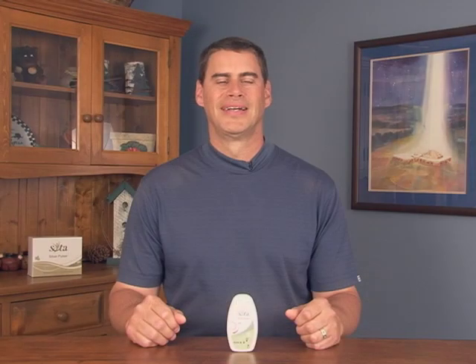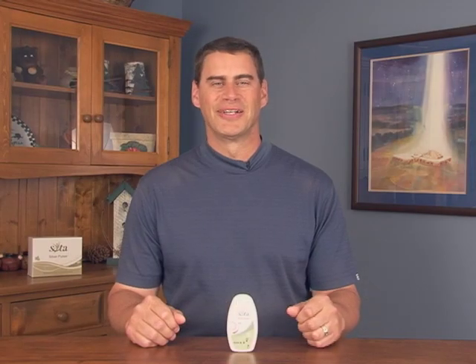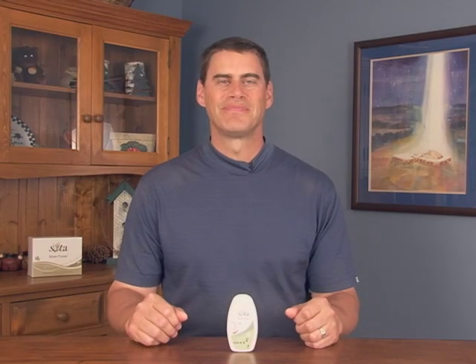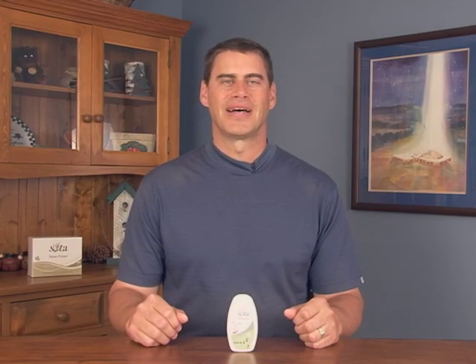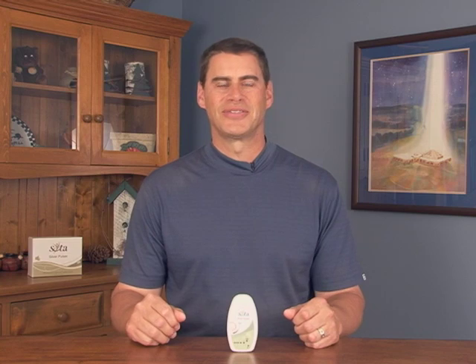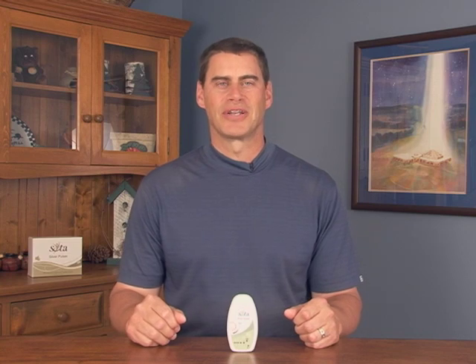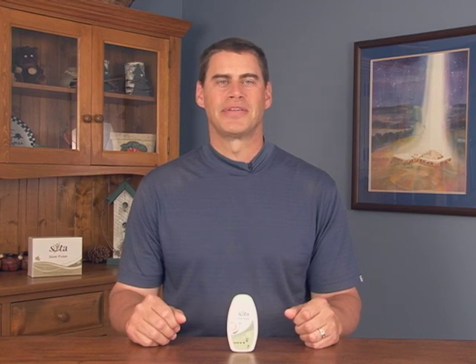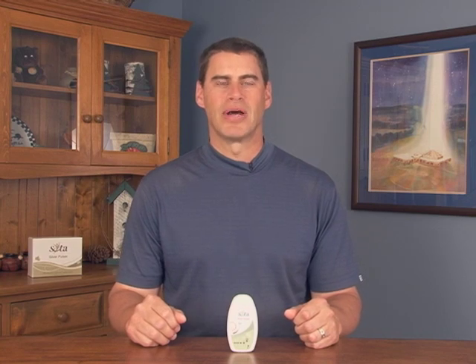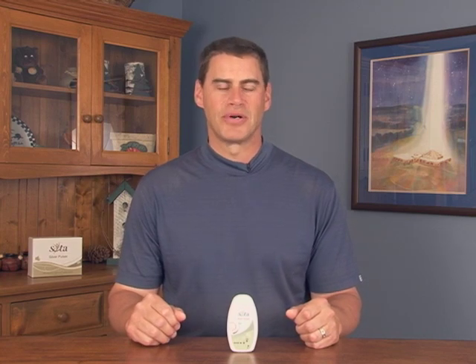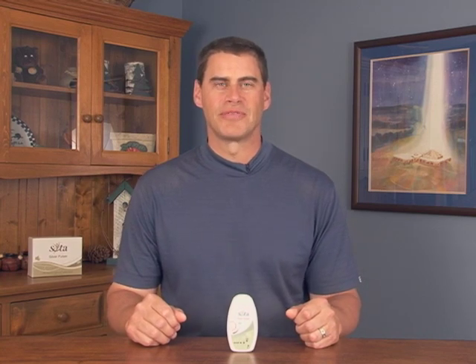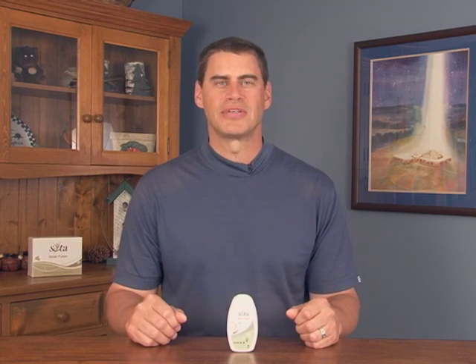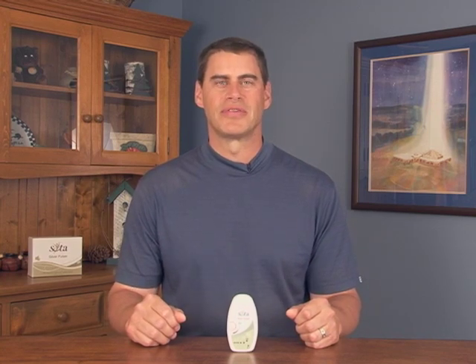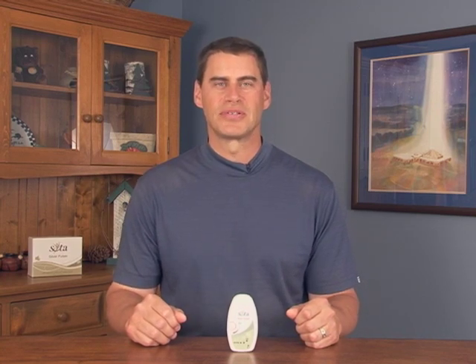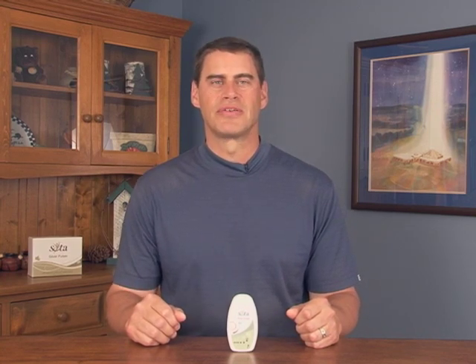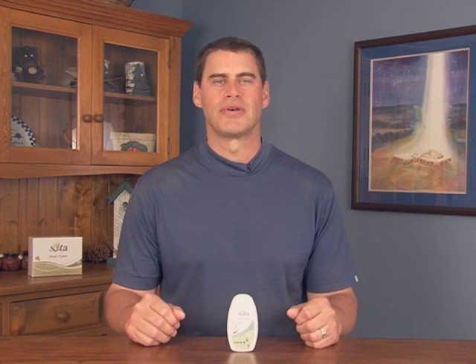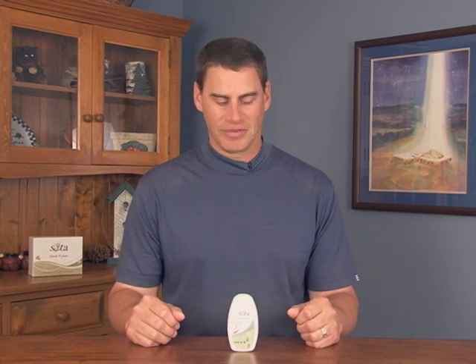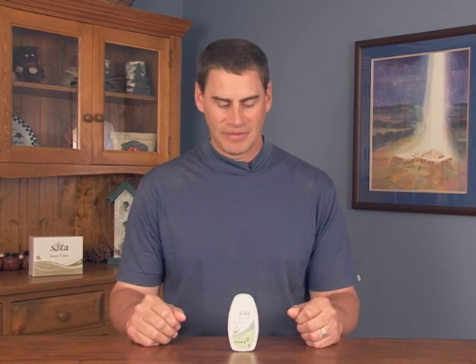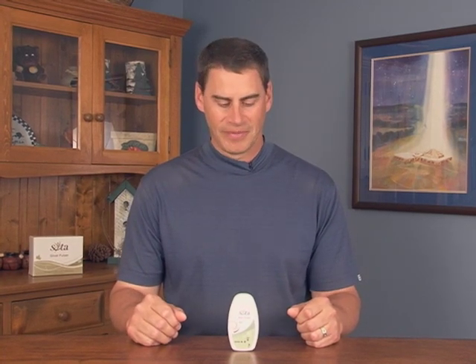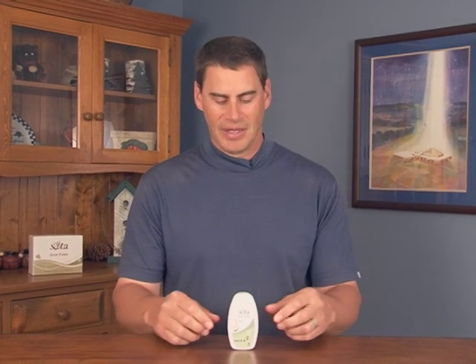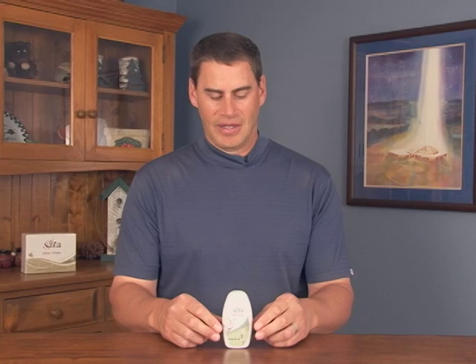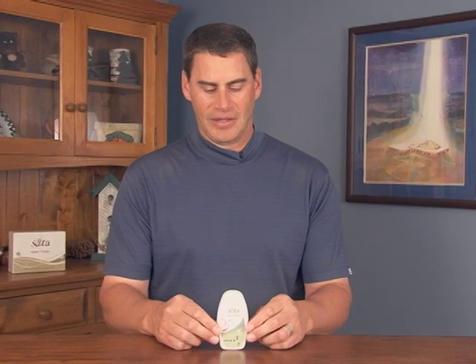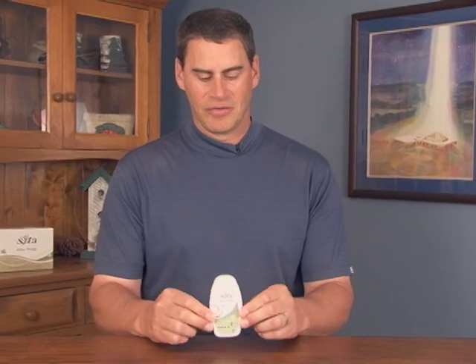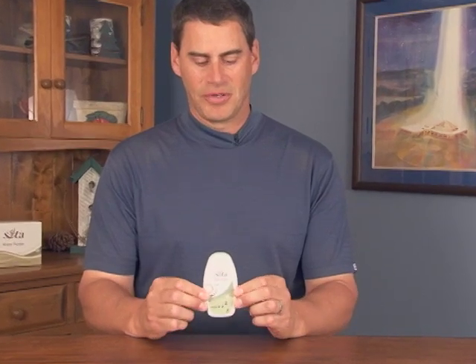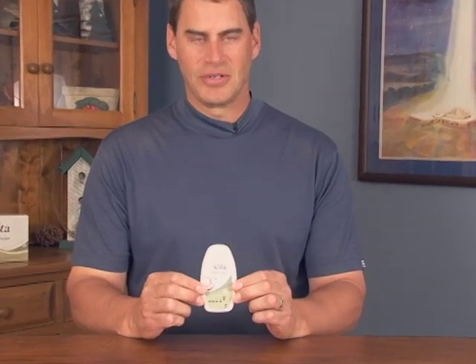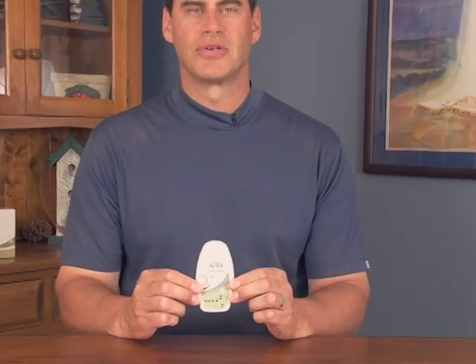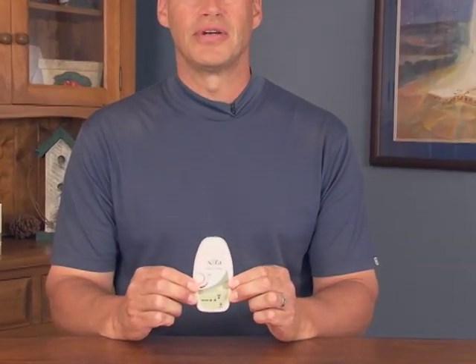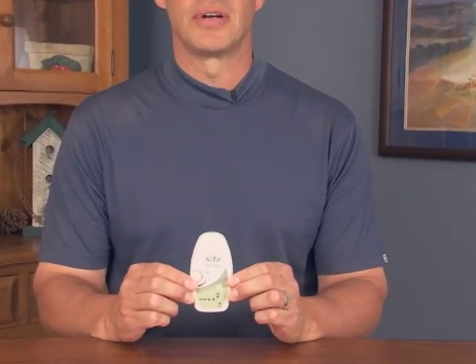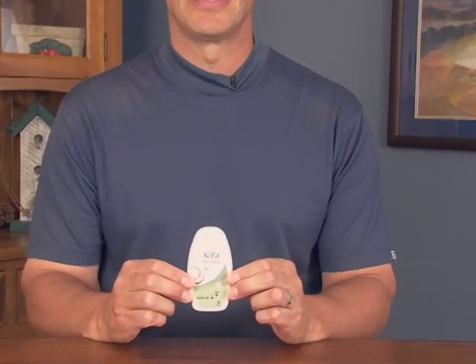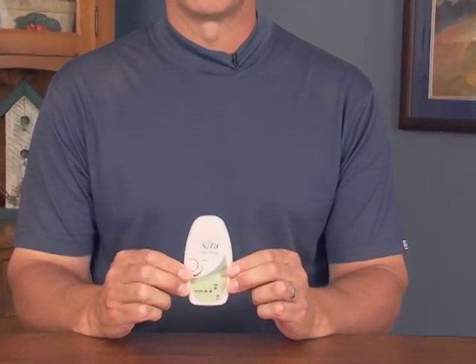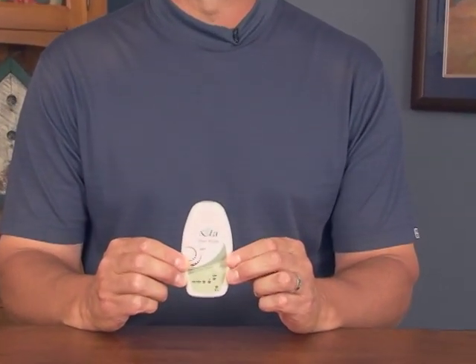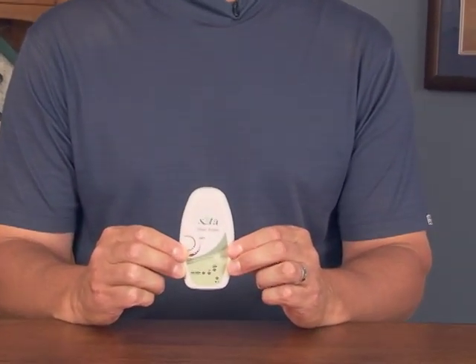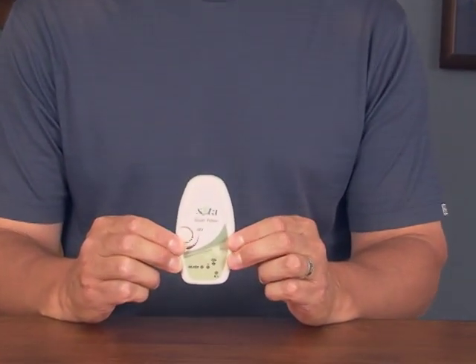Hello, I'd like to talk about the micro pulsing feature of the SOTA Silver Pulser unit. The Silver Pulser unit shown here is our latest model SP5.